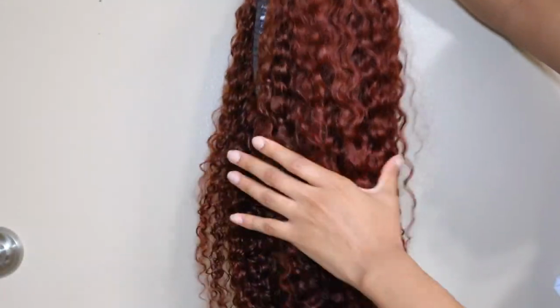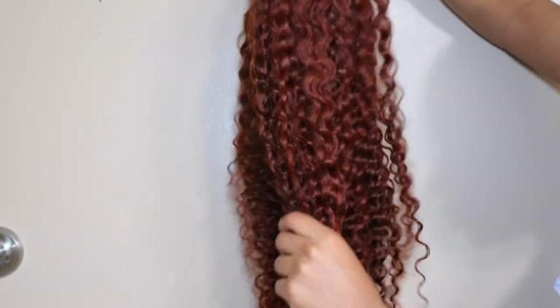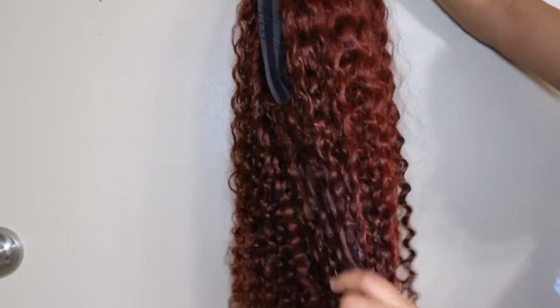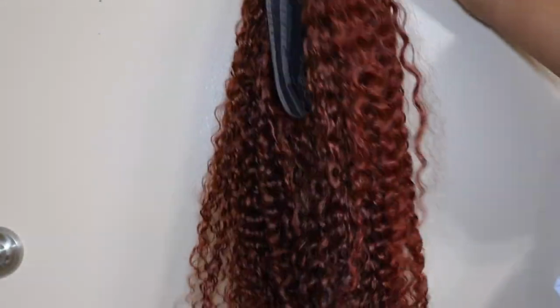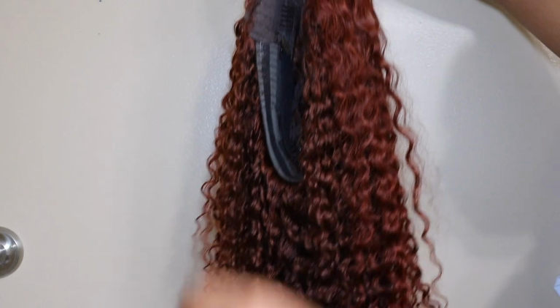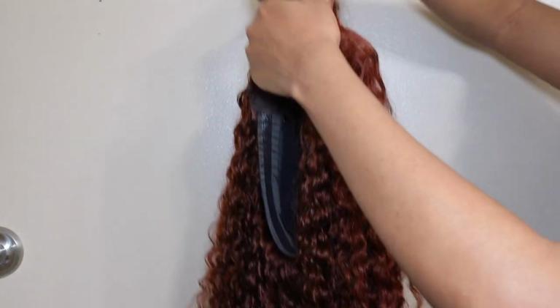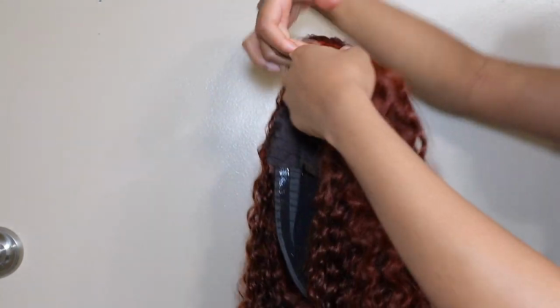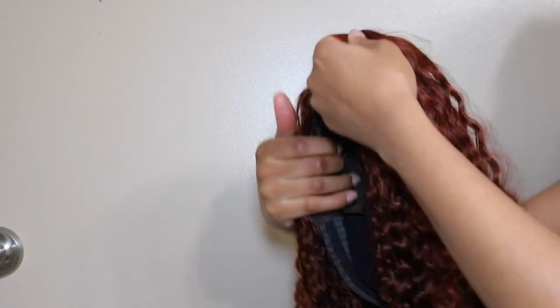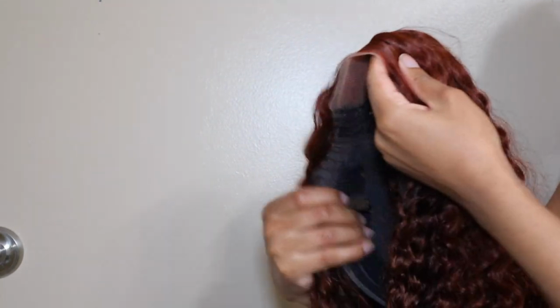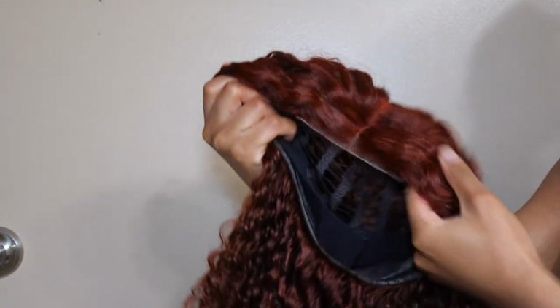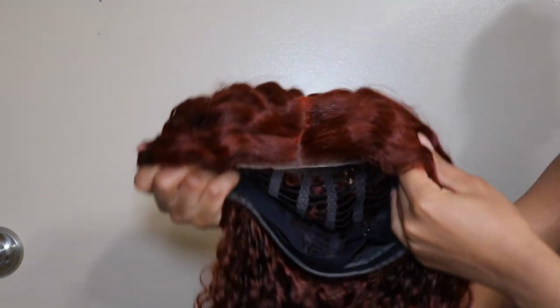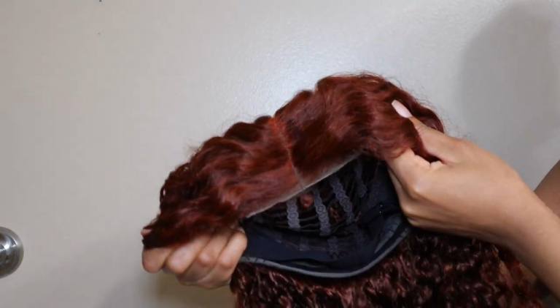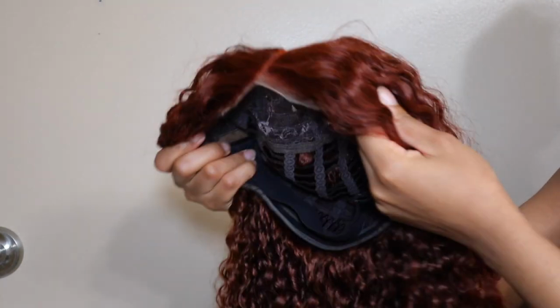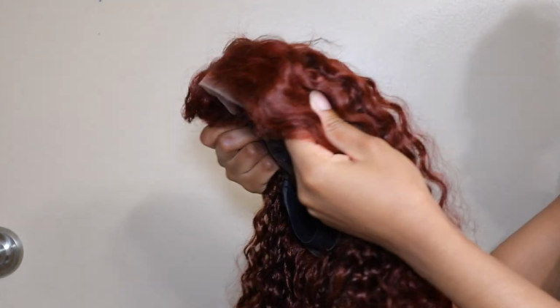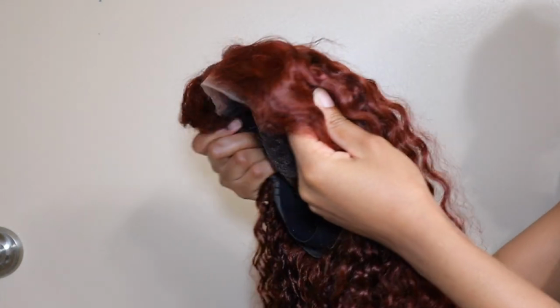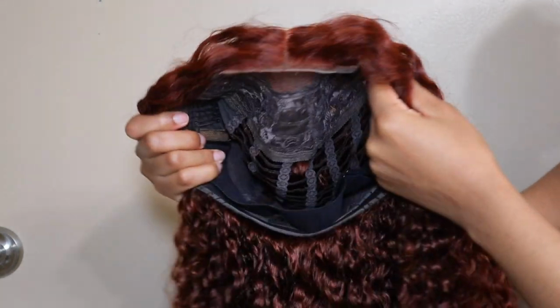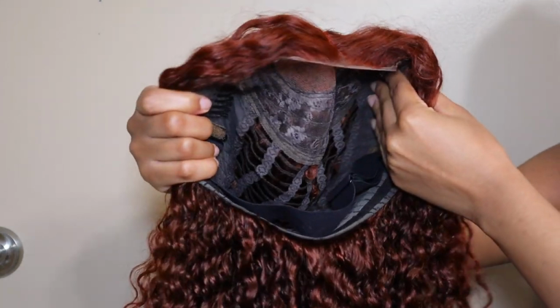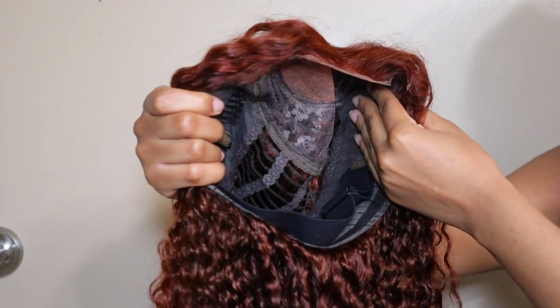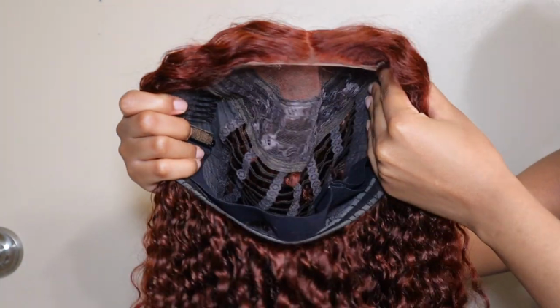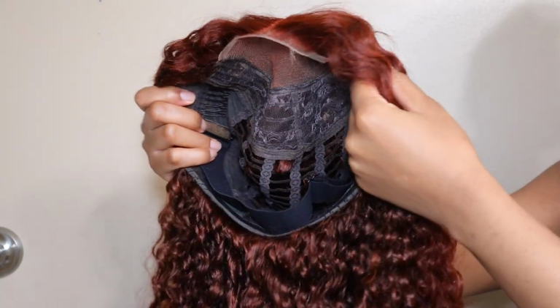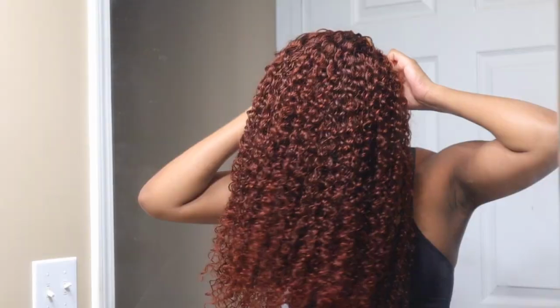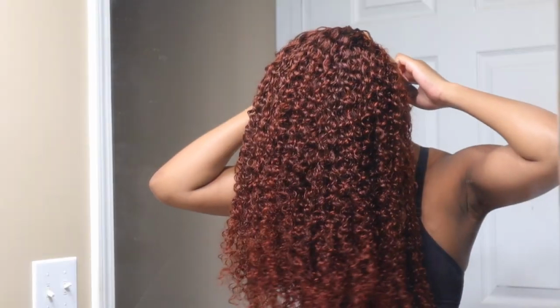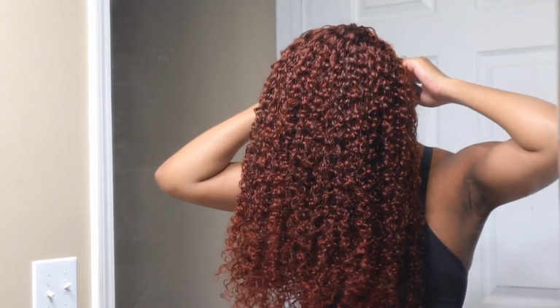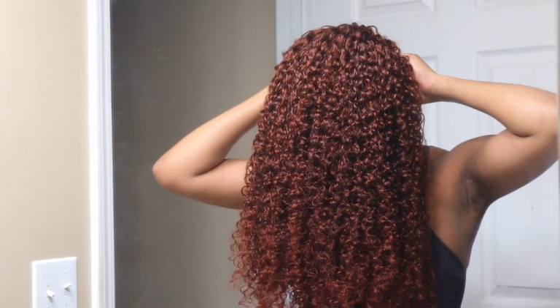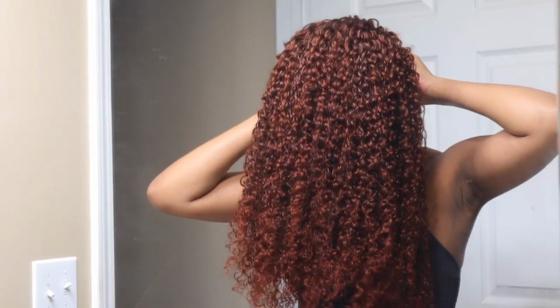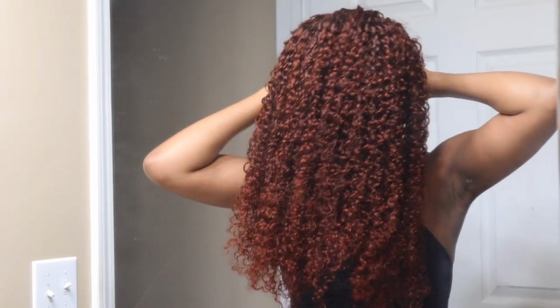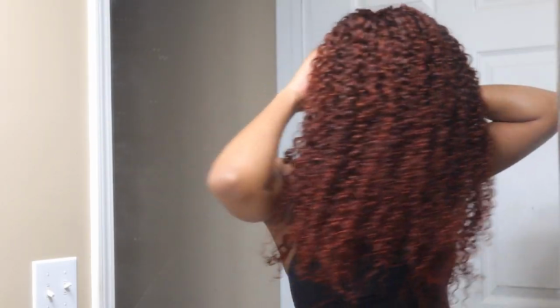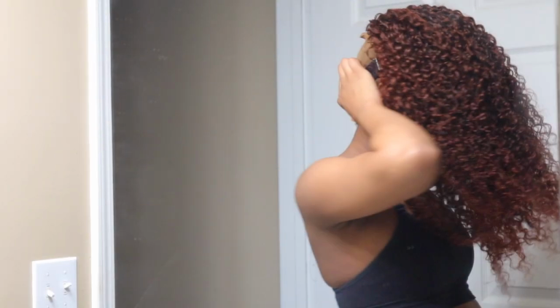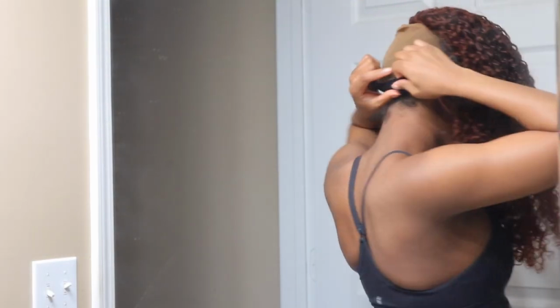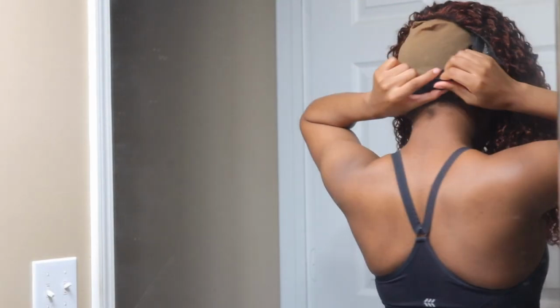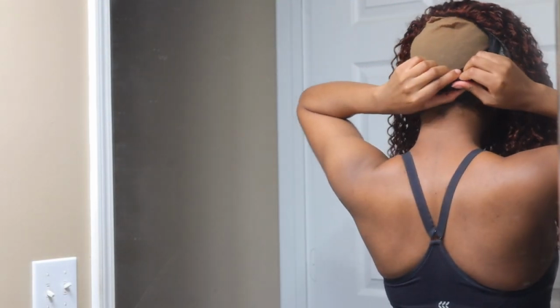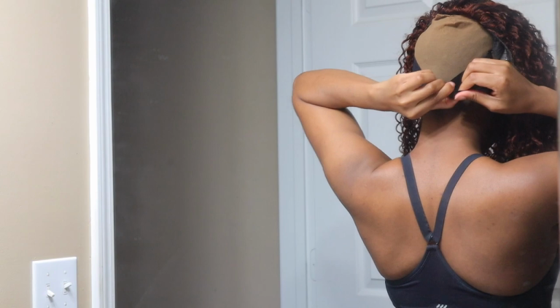The curls on this wig were very, very, very beautiful. I believe this is their Jerry Curl texture, if I'm not mistaken. If I'm wrong about the correct wig name, the links to the wig will be in the description box below.